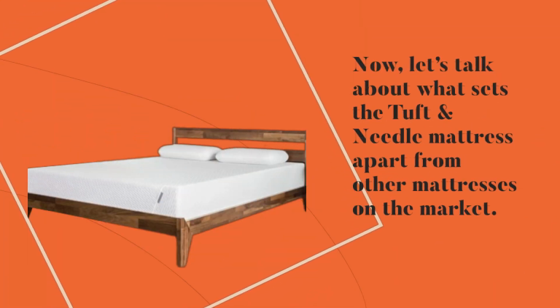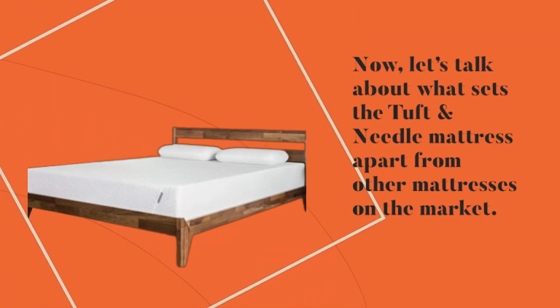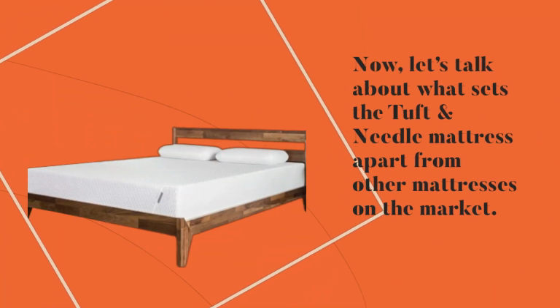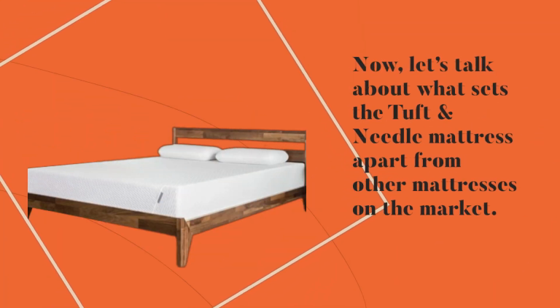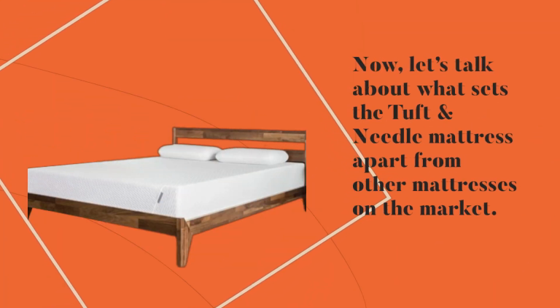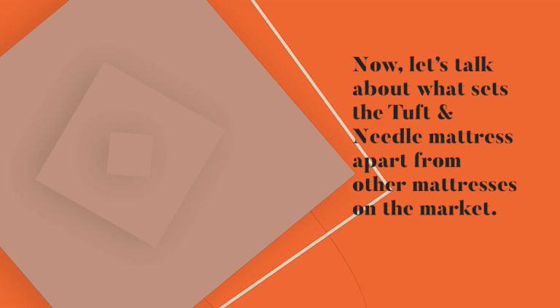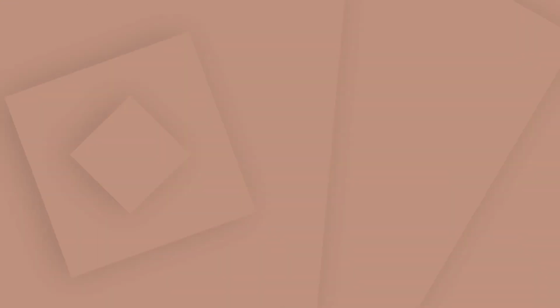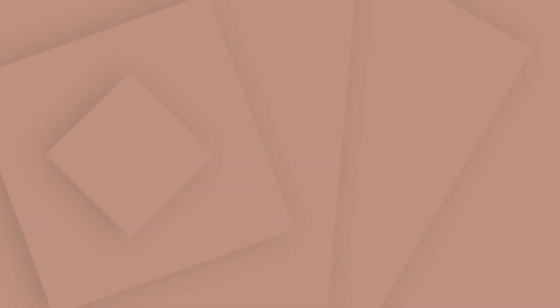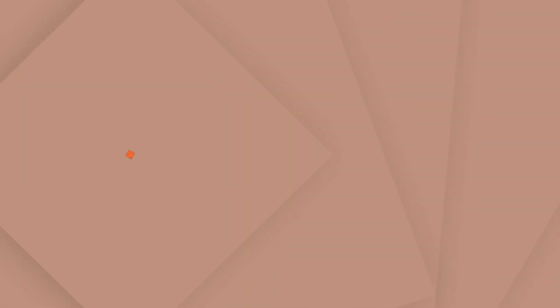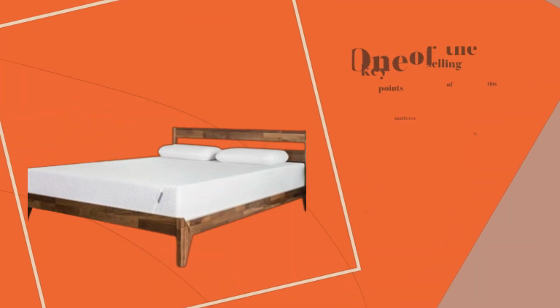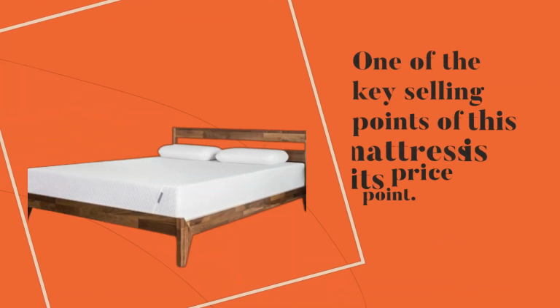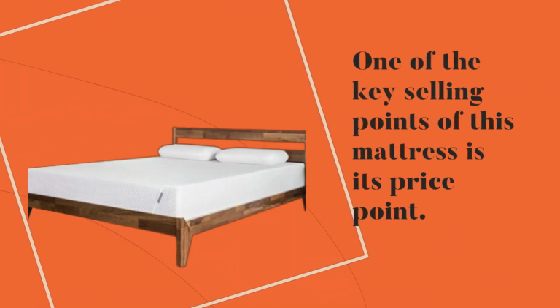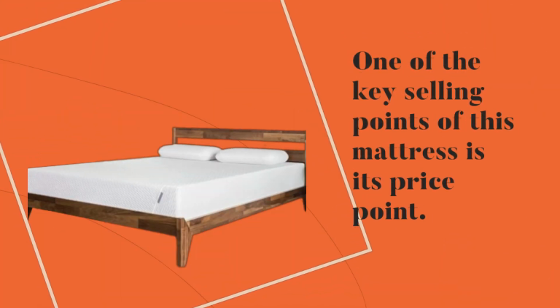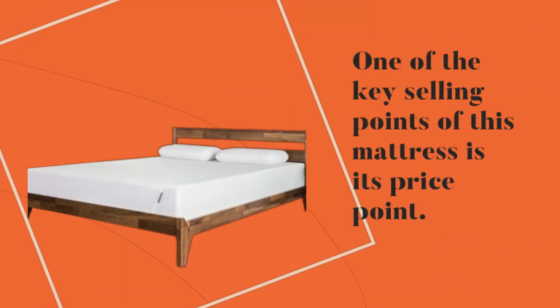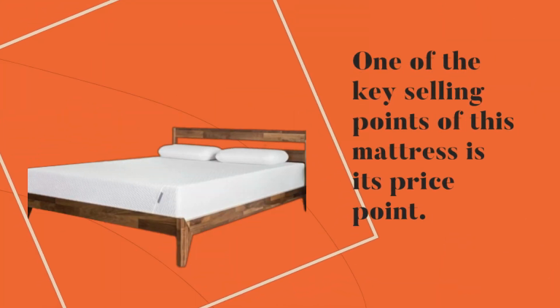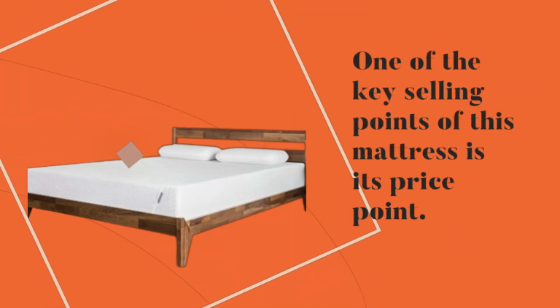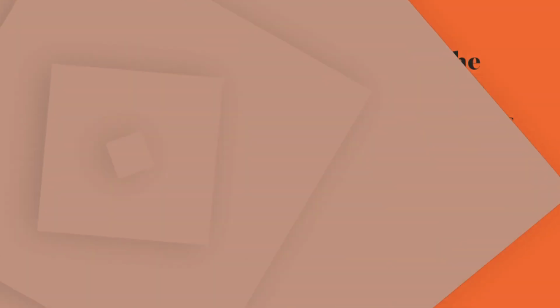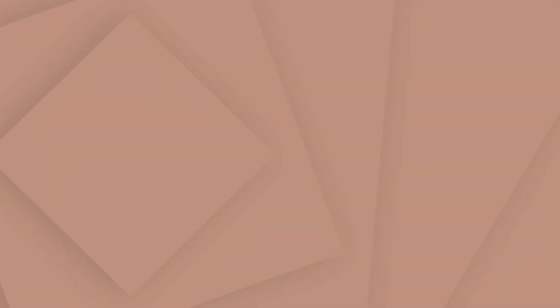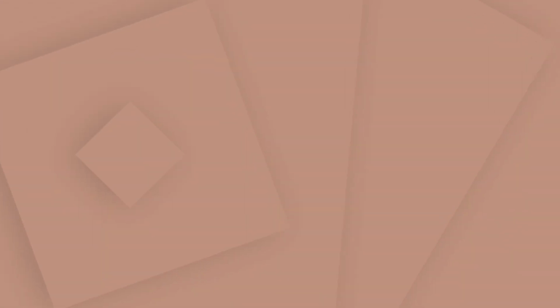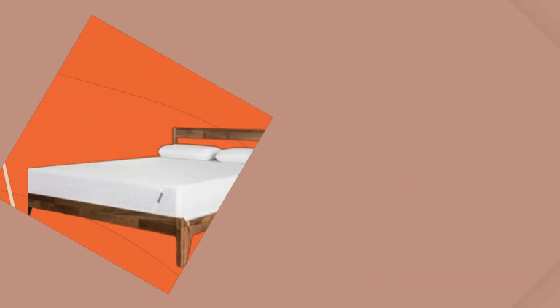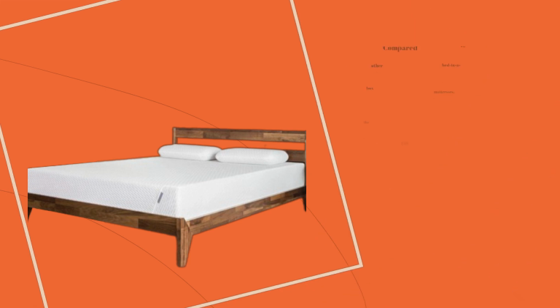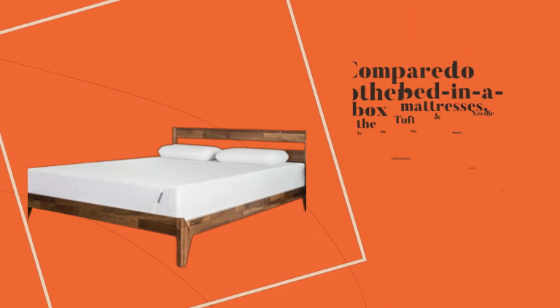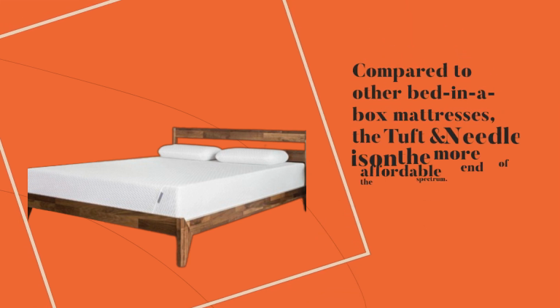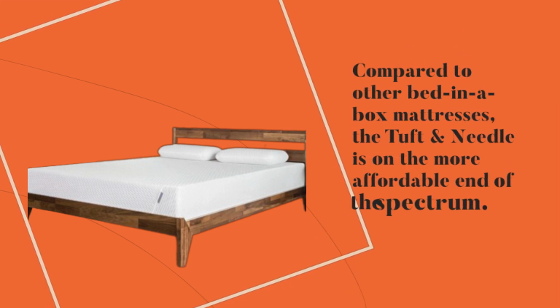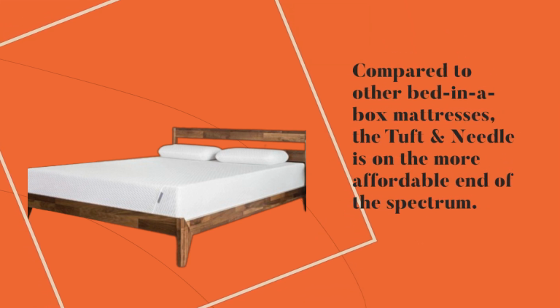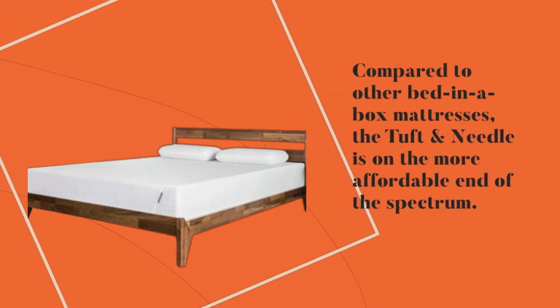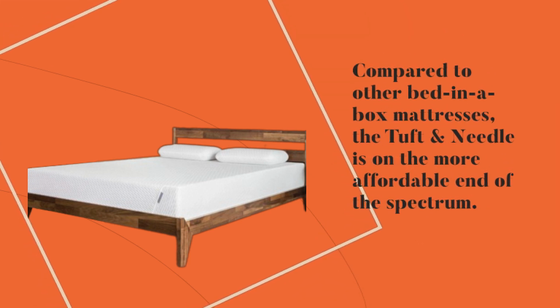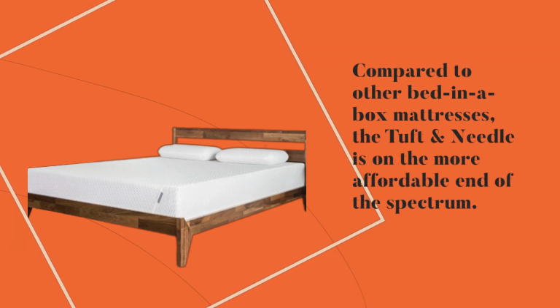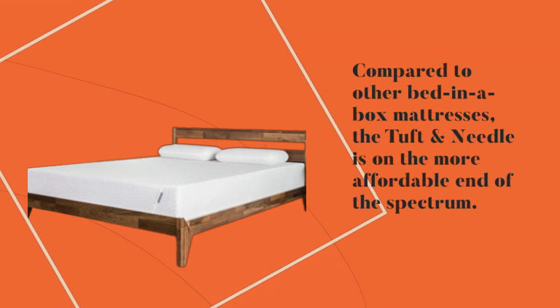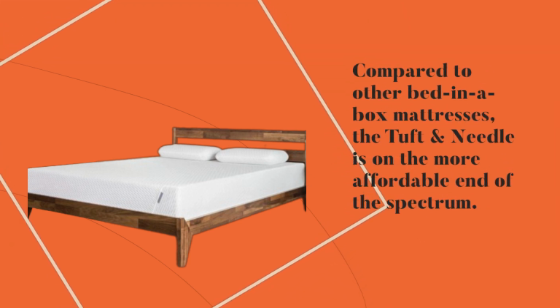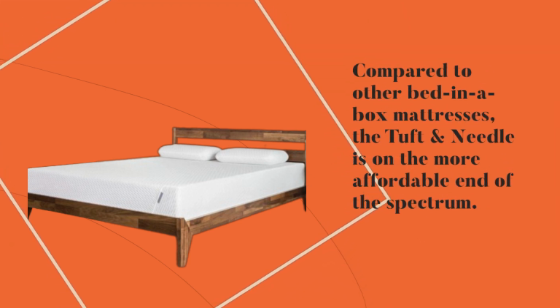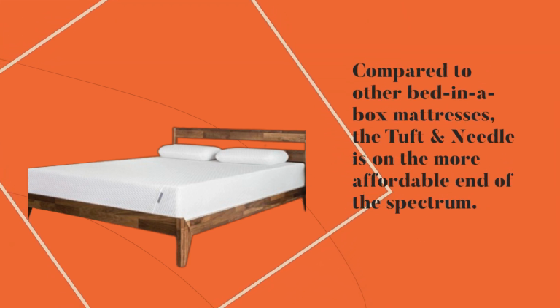Now let's talk about what sets the Tuft and Needle mattress apart from other mattresses on the market. One of the key selling points of this mattress is its price point — compared to other bed-in-a-box mattresses, the Tuft and Needle is on the more affordable end of the spectrum.